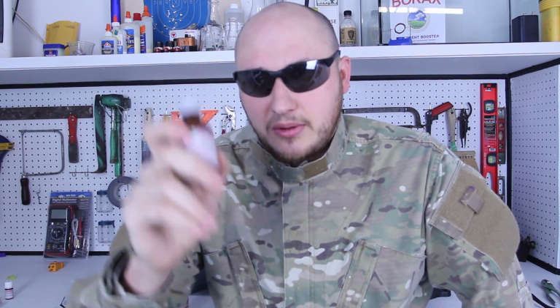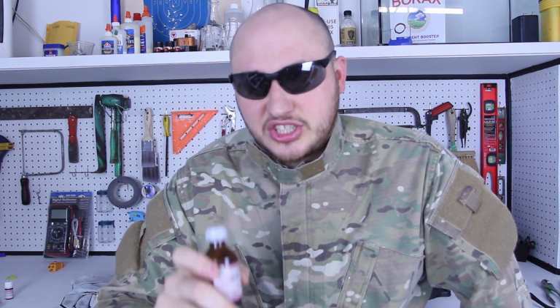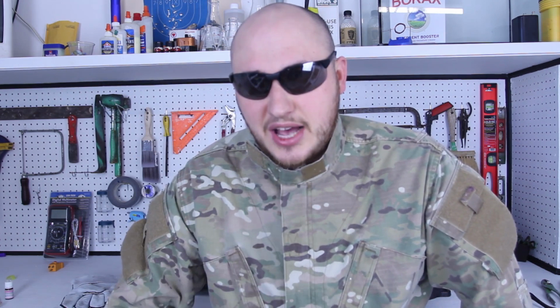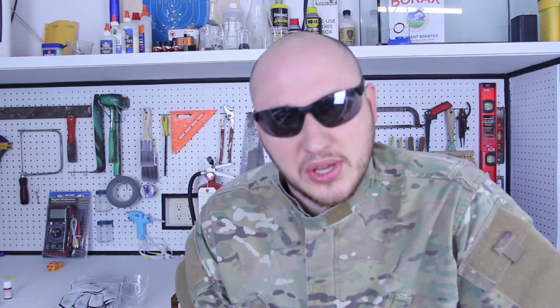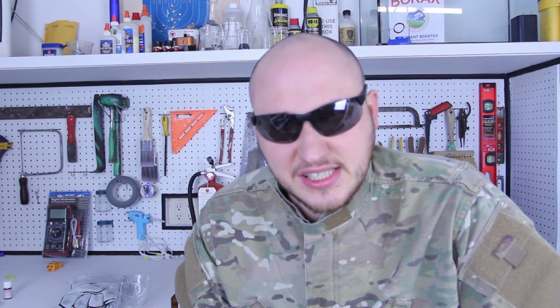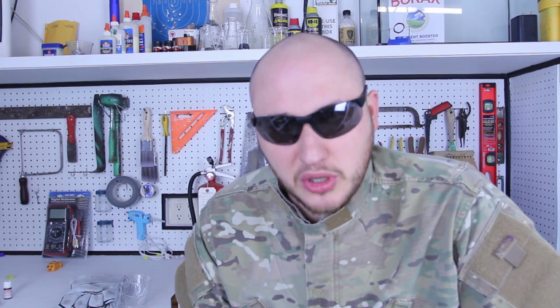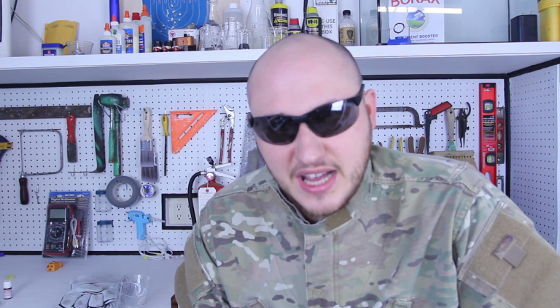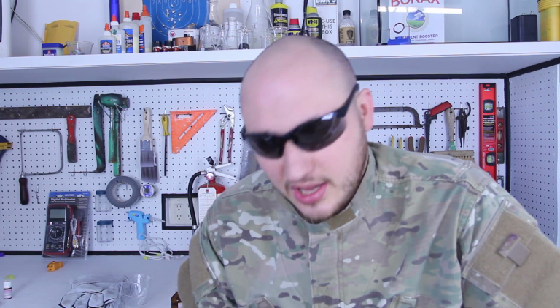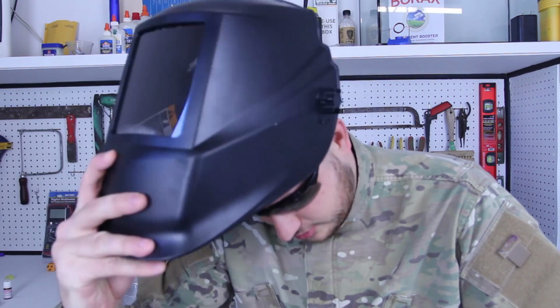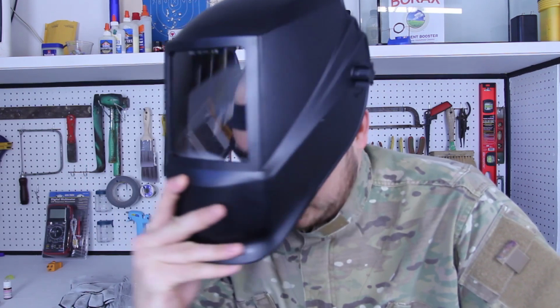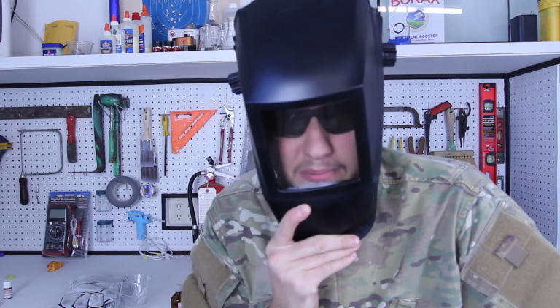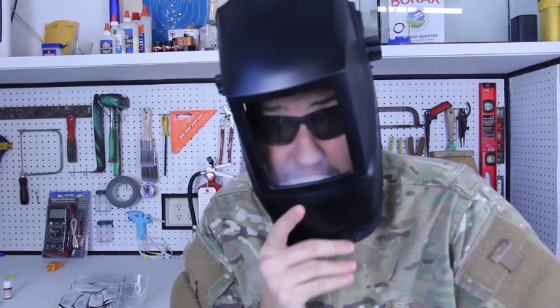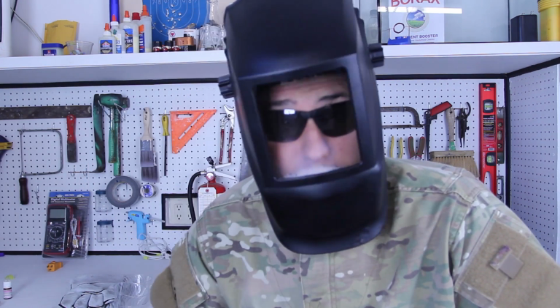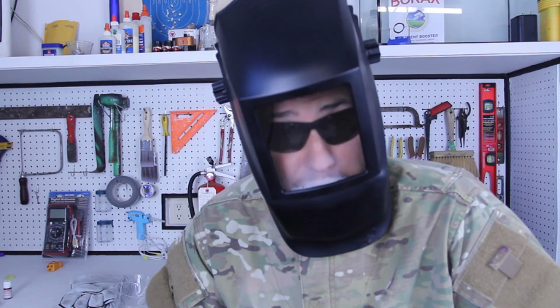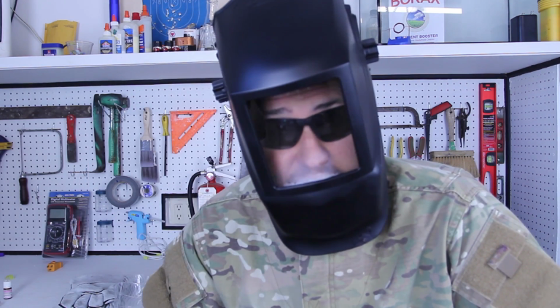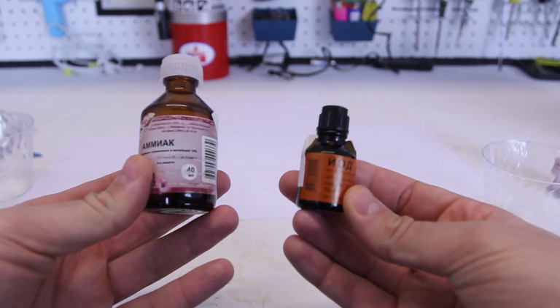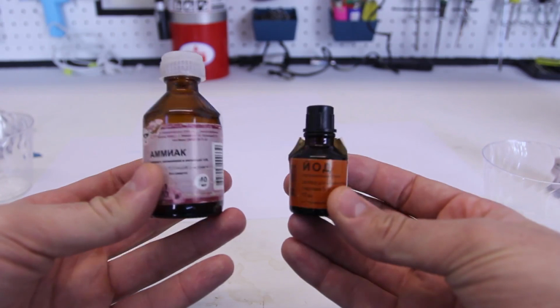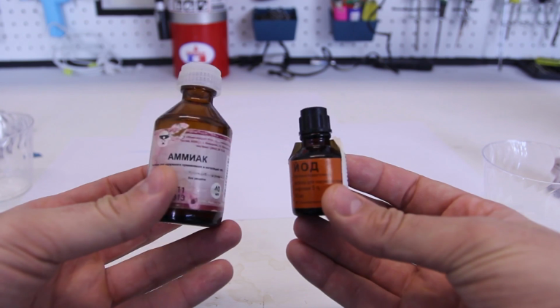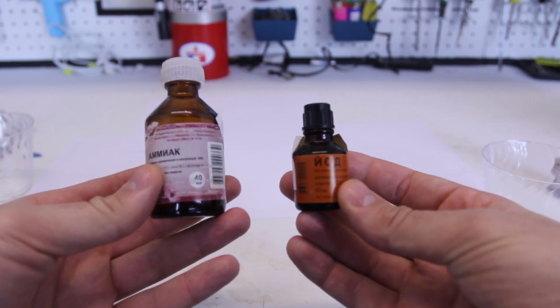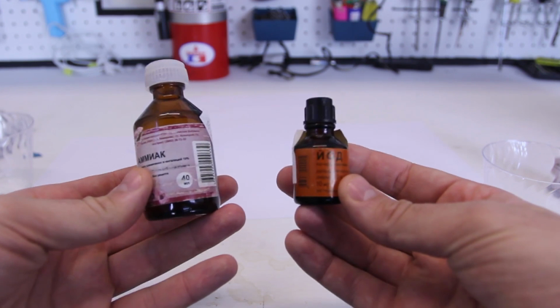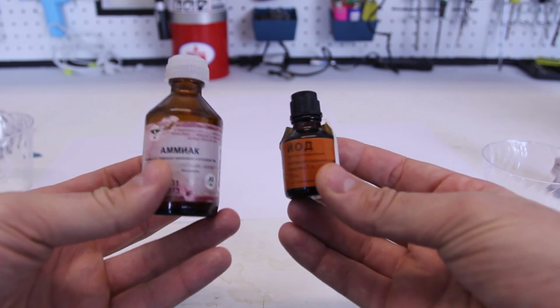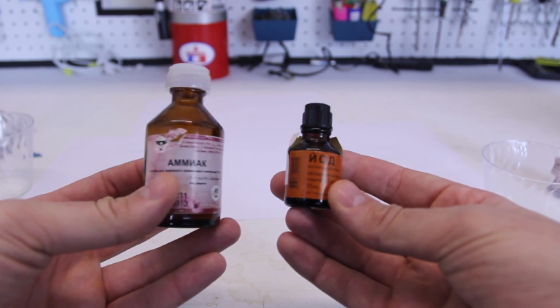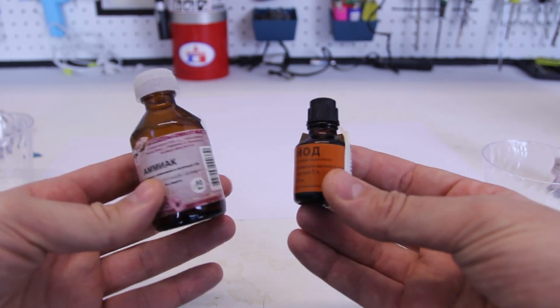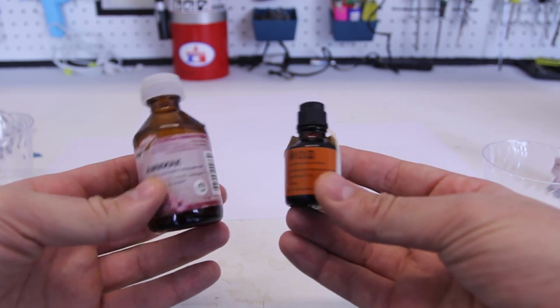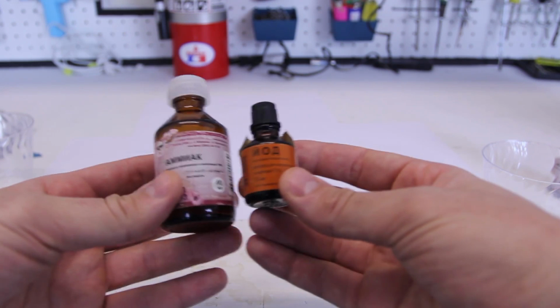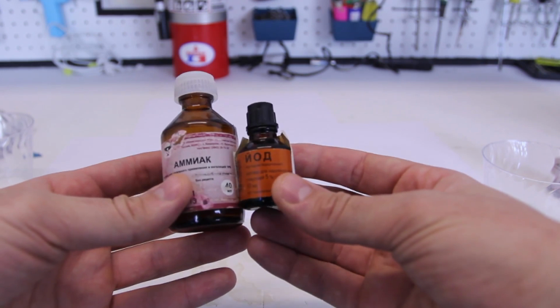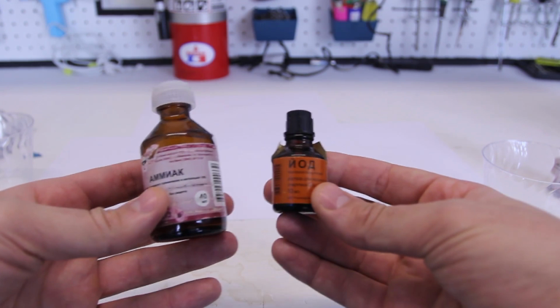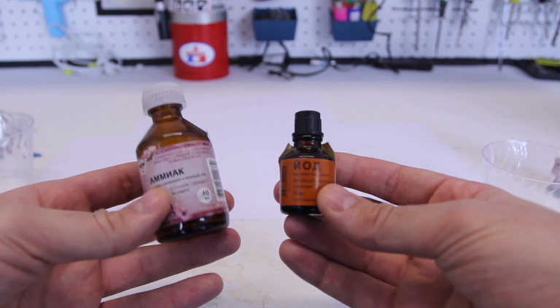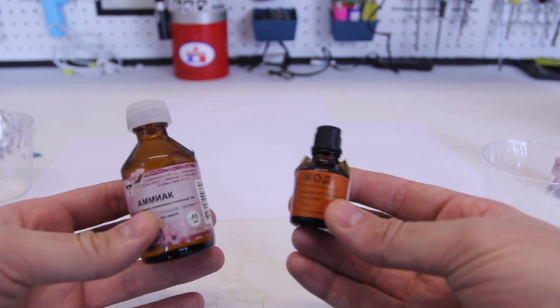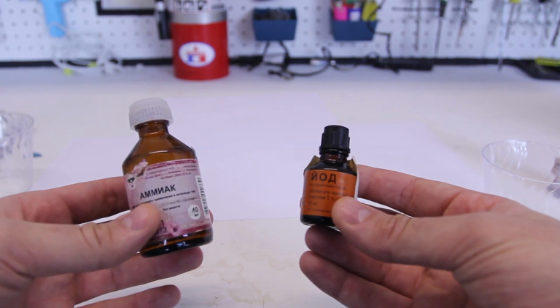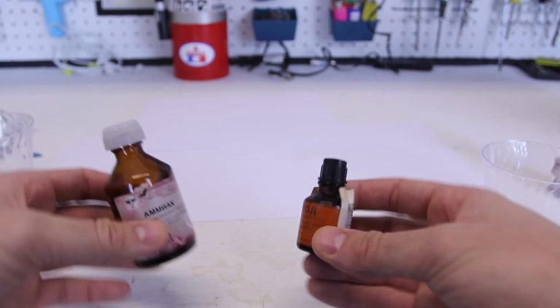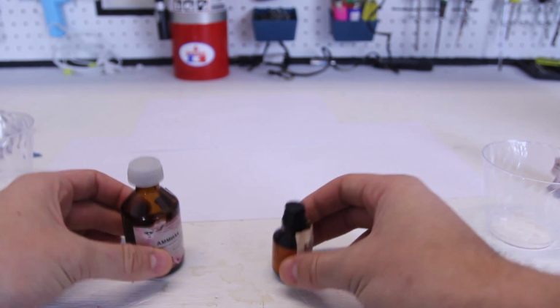Anyways, let's check this out. Since it's an explosive reaction, I'm gonna use even more safety to protect my face. This is actually a Russian medicine, but if you mix them together and dry it out, it's actually explosive. Let's check this out.